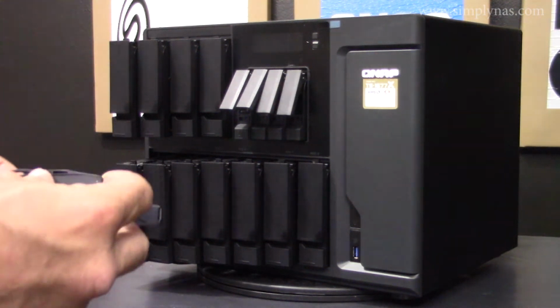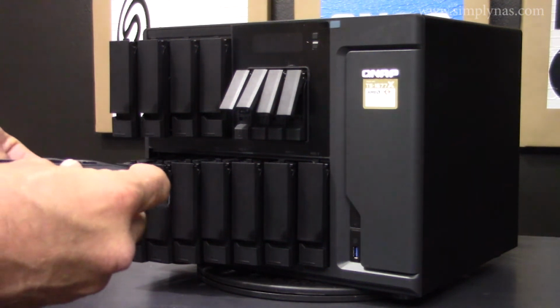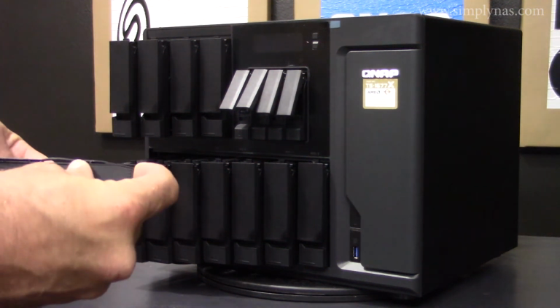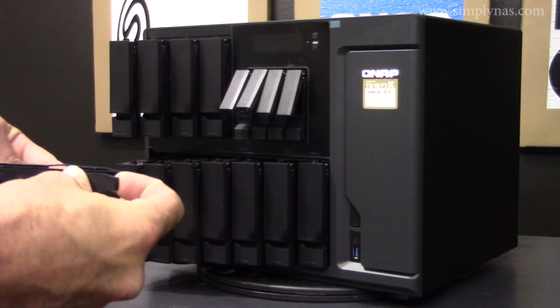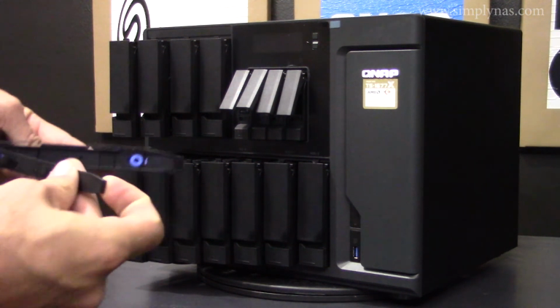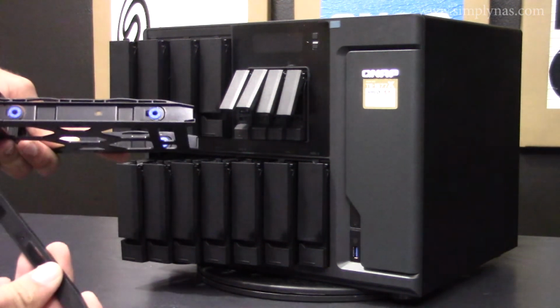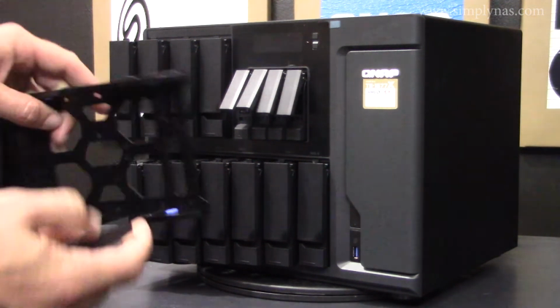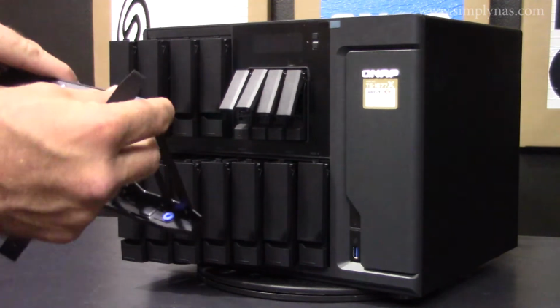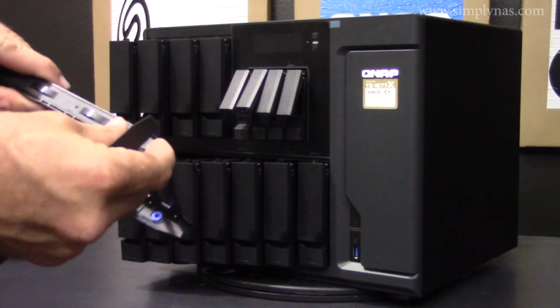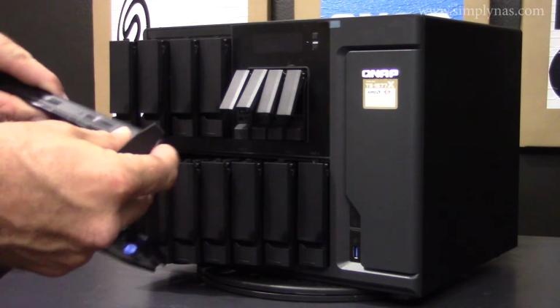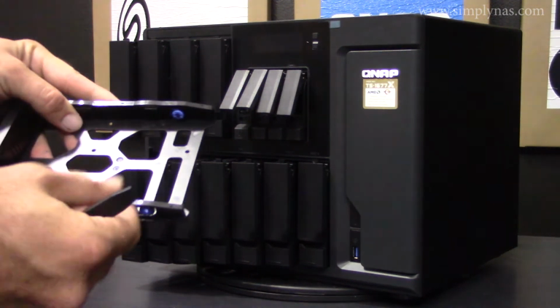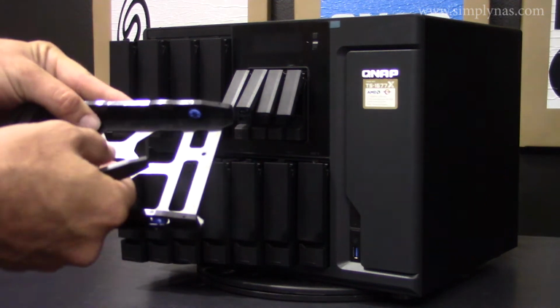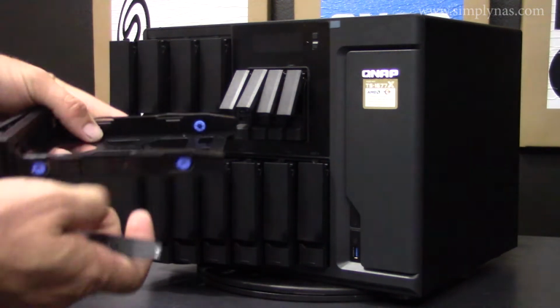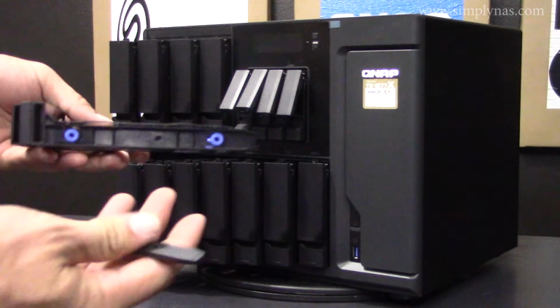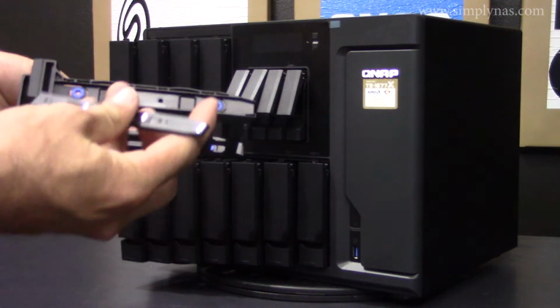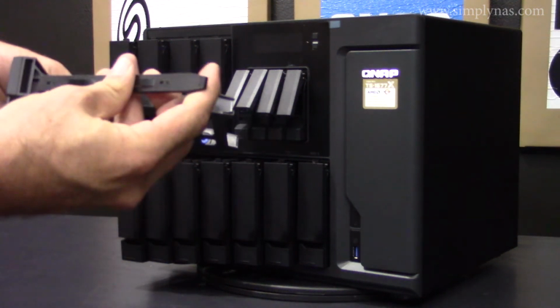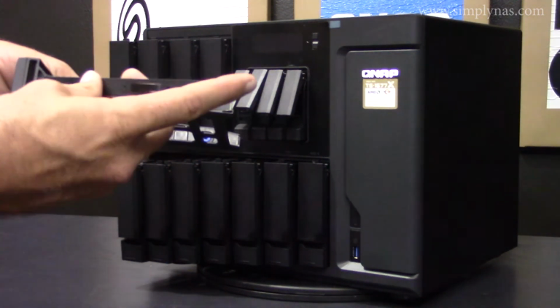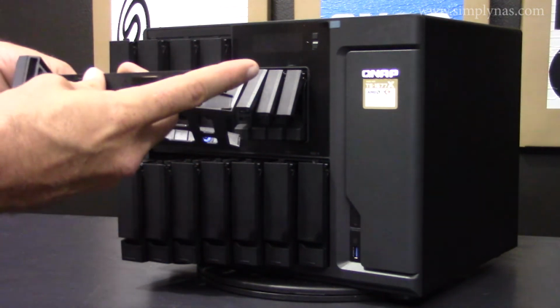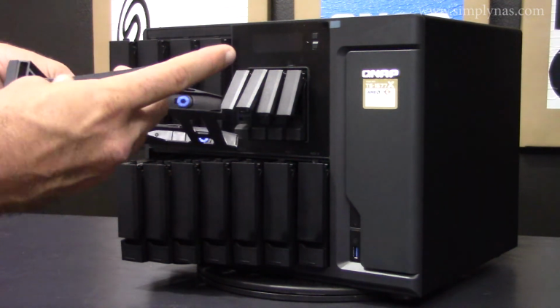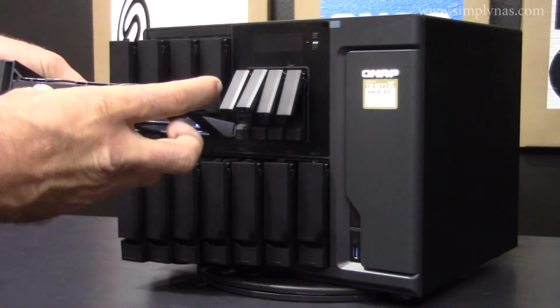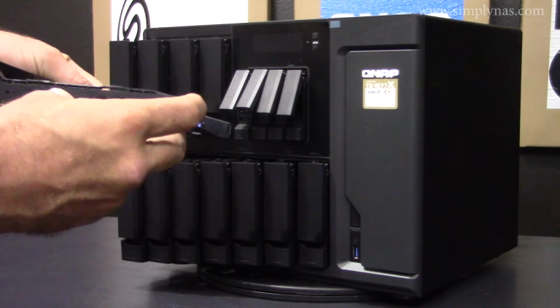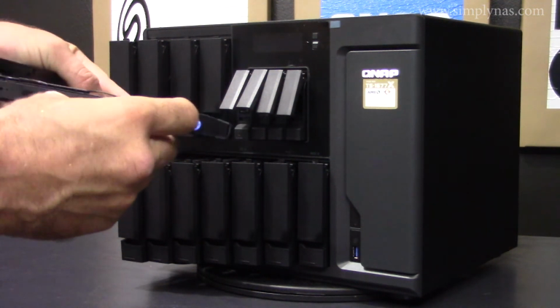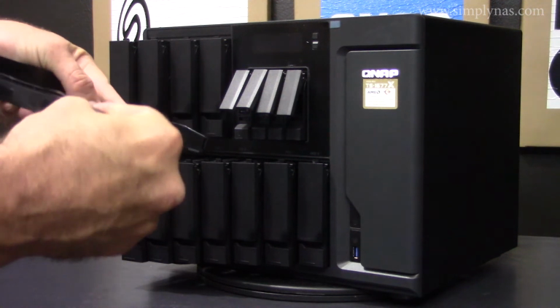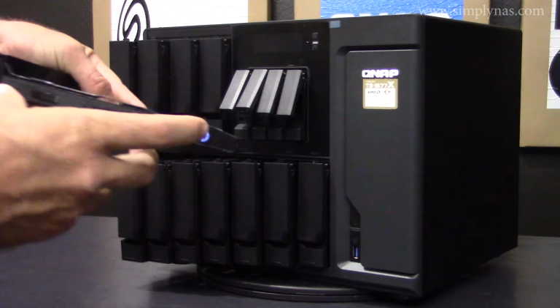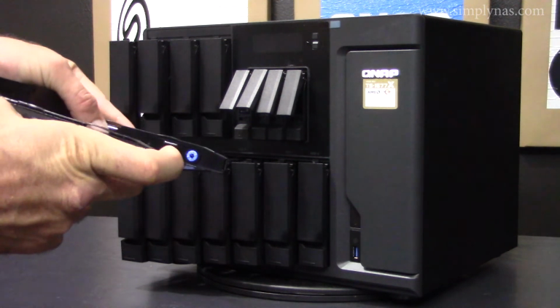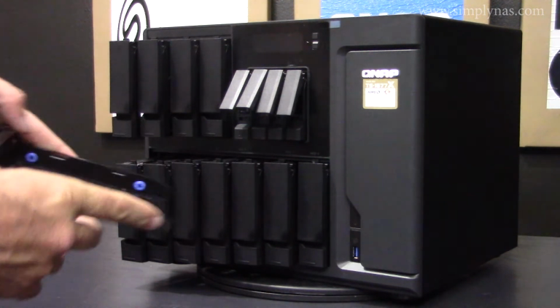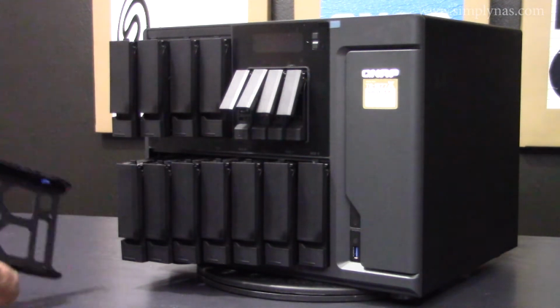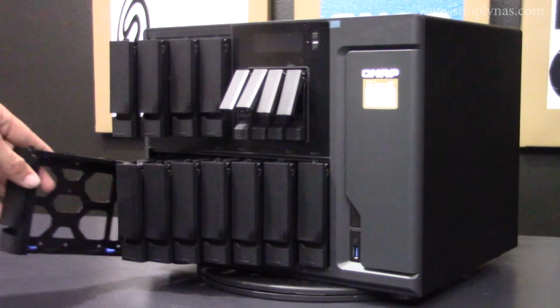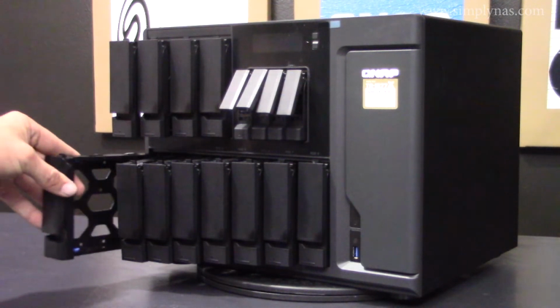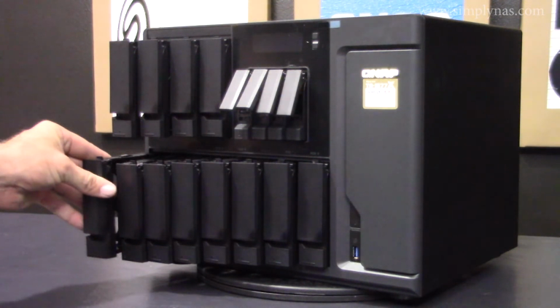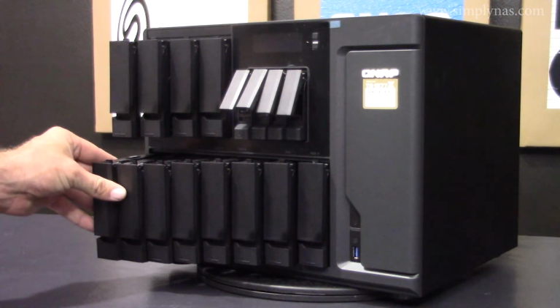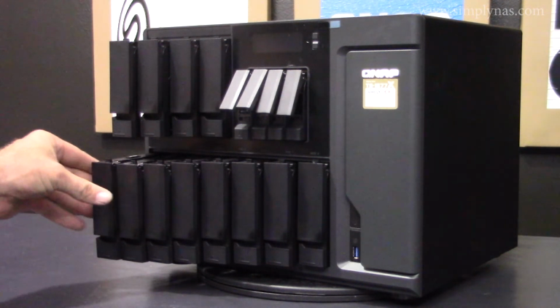Simply take out the side slots on both sides, insert the drive, put the sides back in, and it locks everything in place, allowing for easy installation of your drives into this unit.